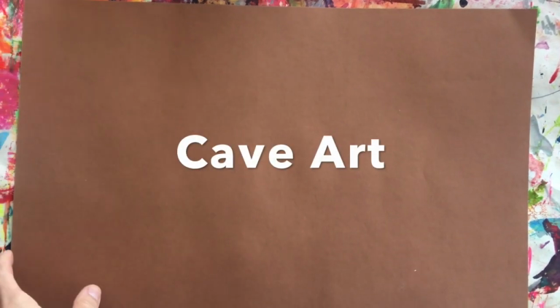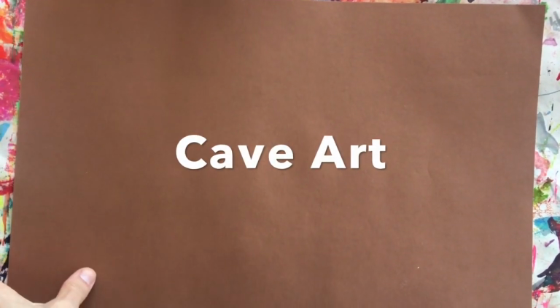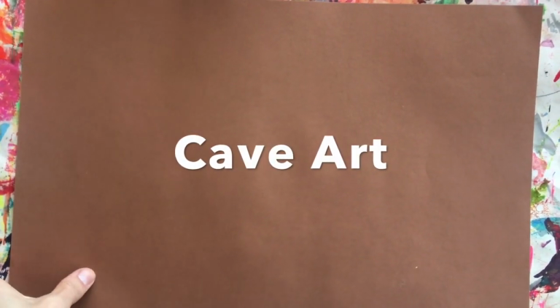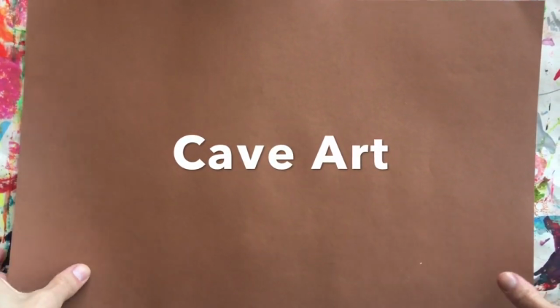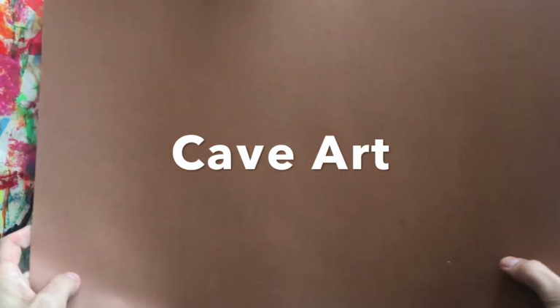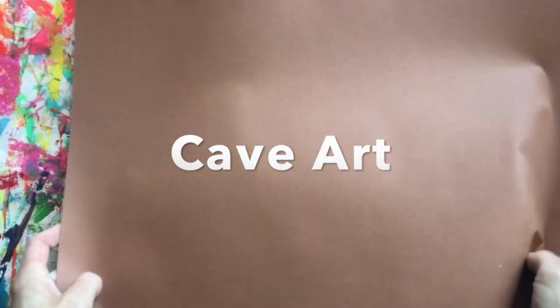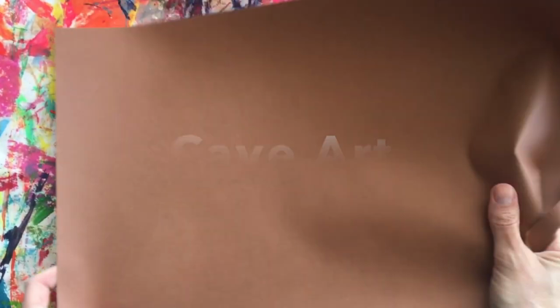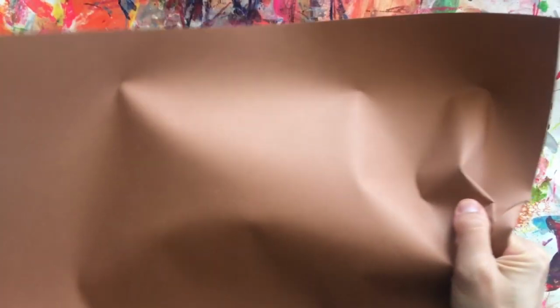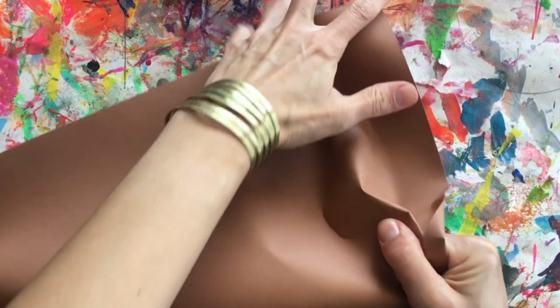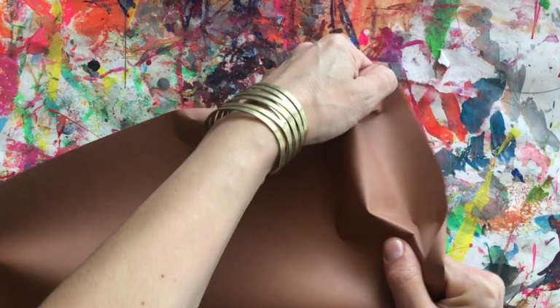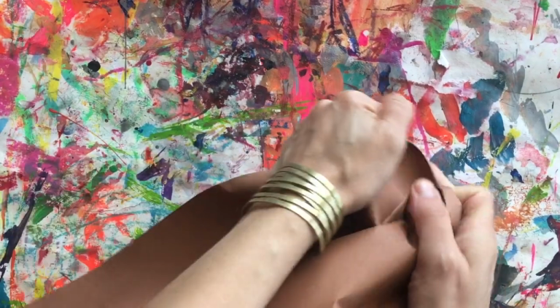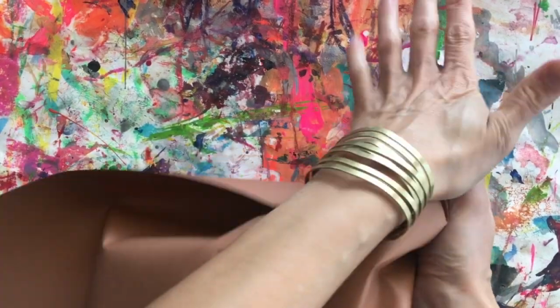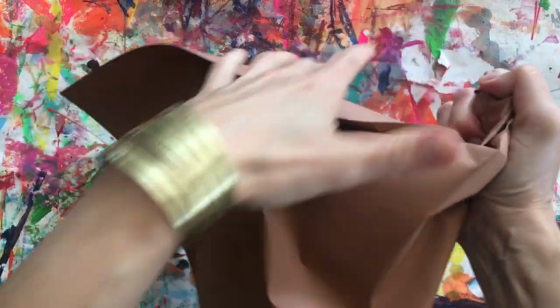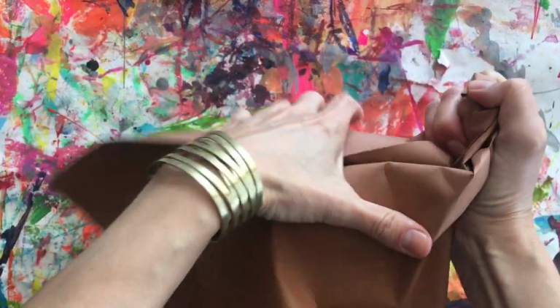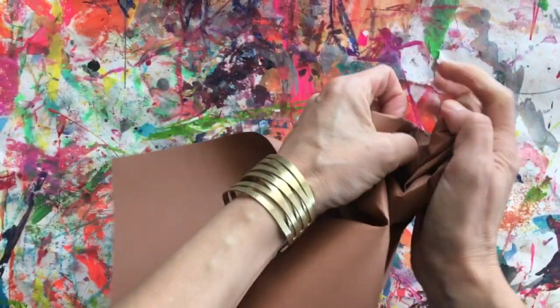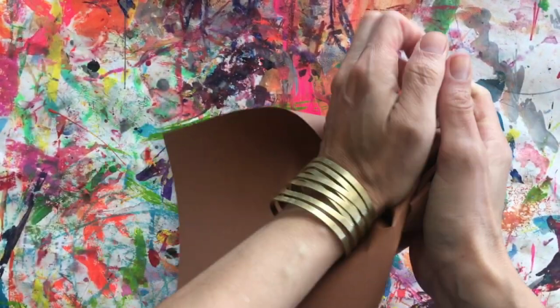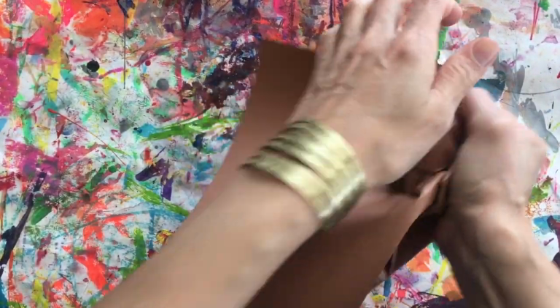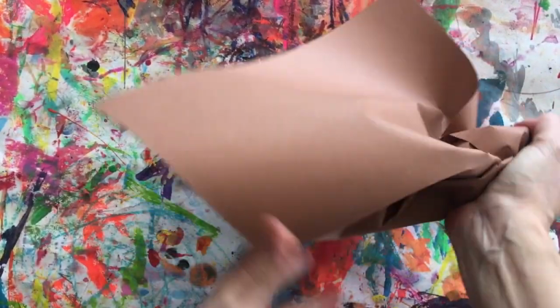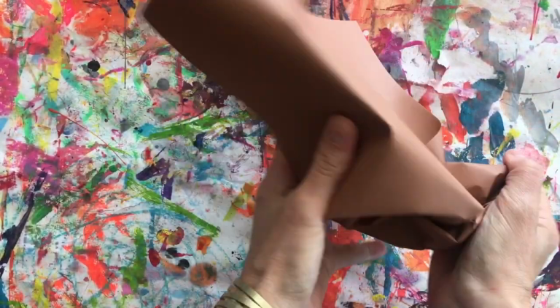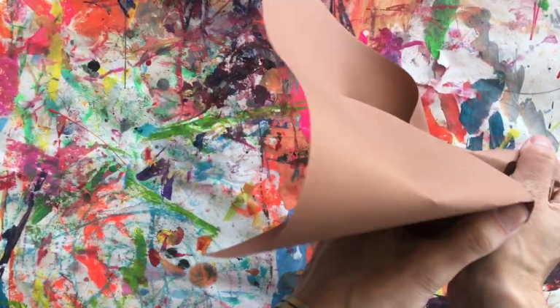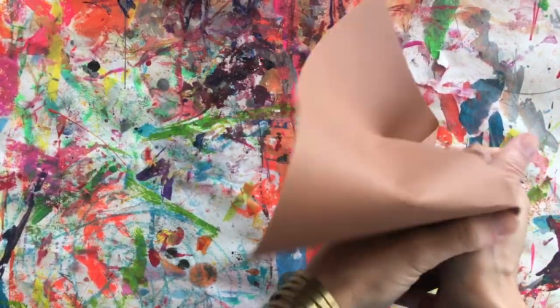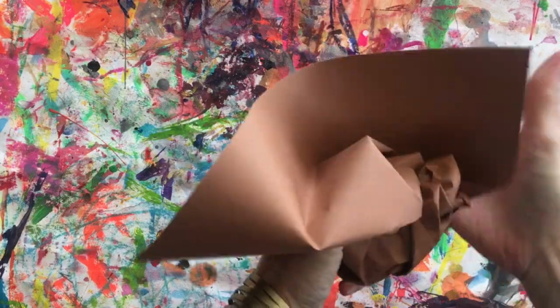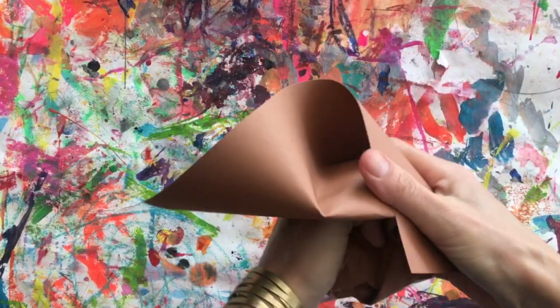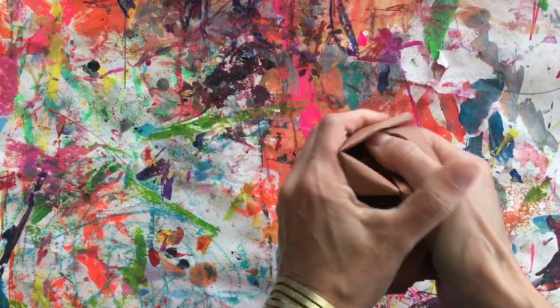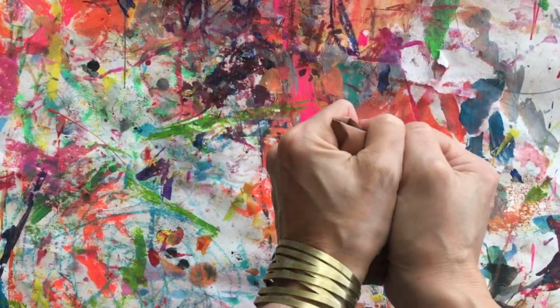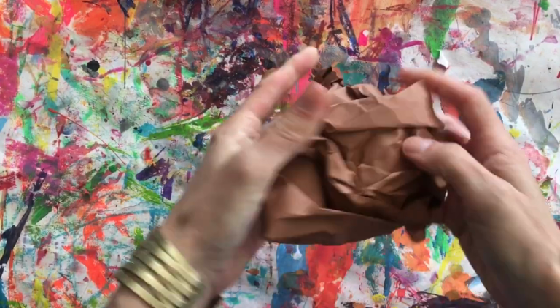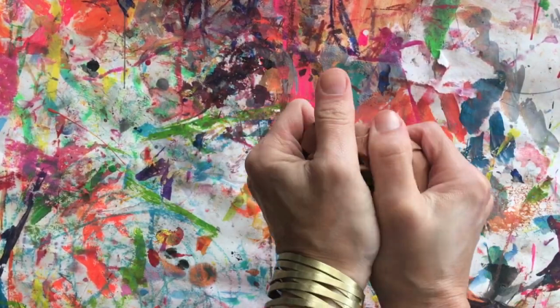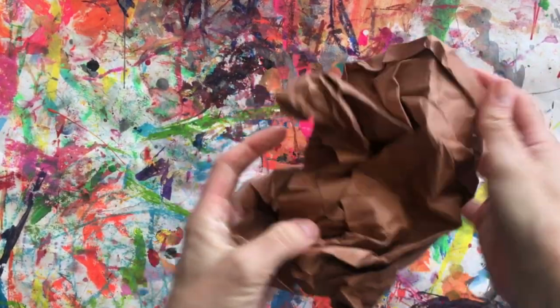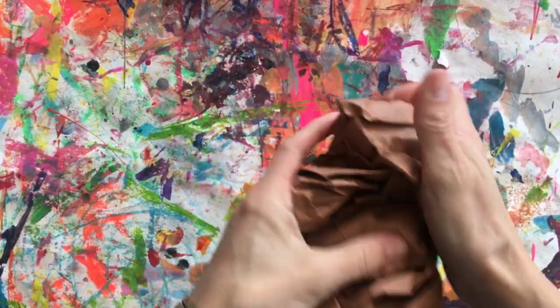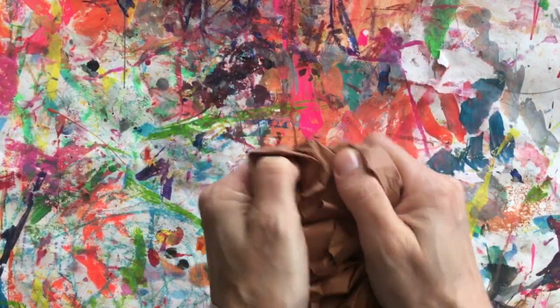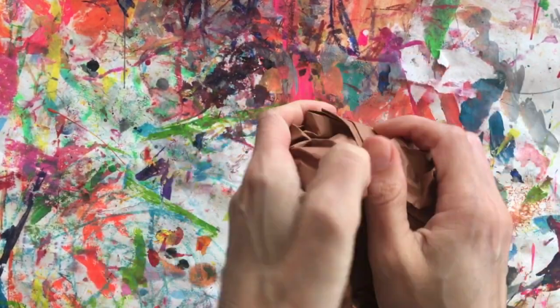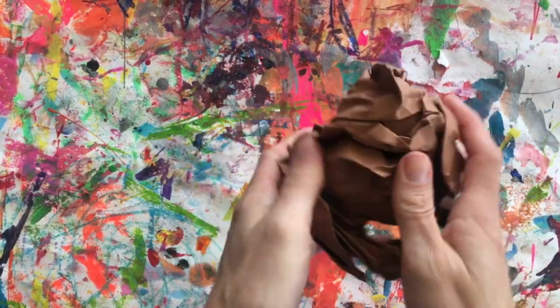The first thing you're going to do is take your brown paper and we're going to simulate cave walls. Cave walls aren't smooth, so we are going to crumple up our paper into a ball to make it look more like a natural cave wall.